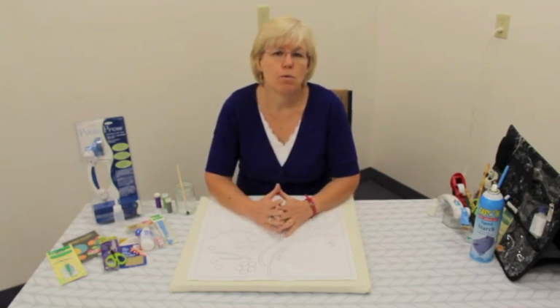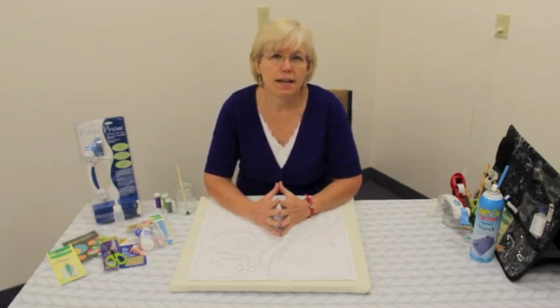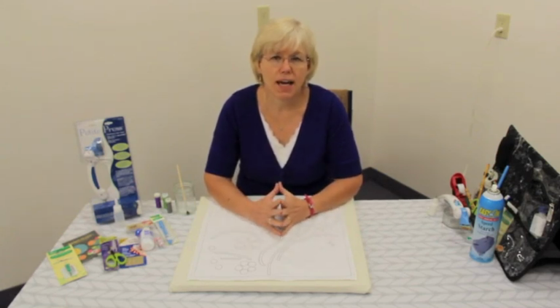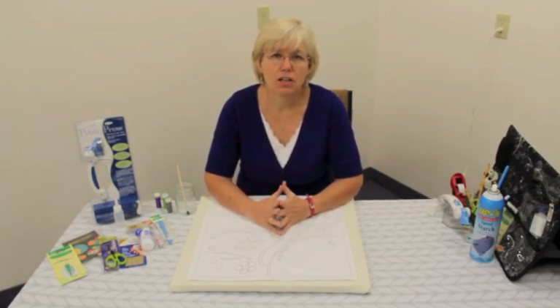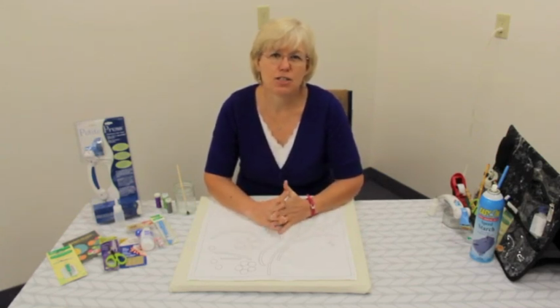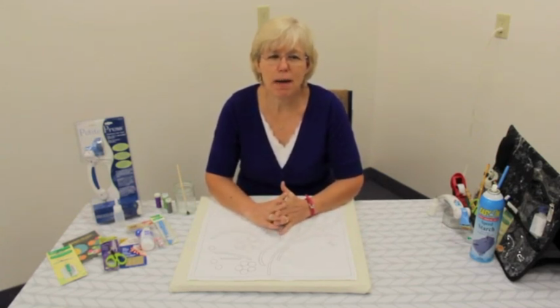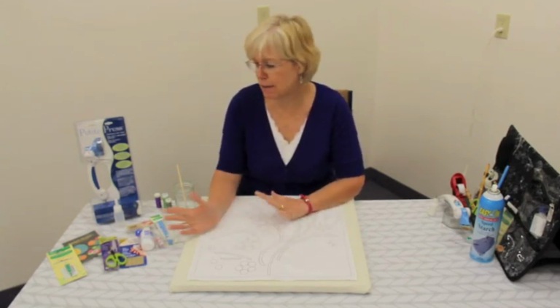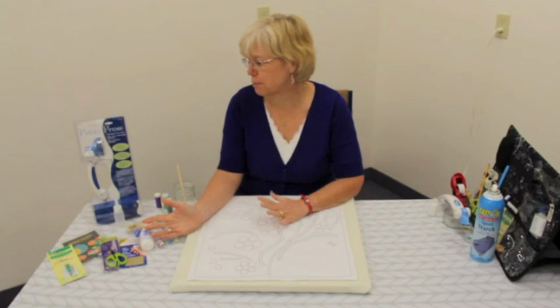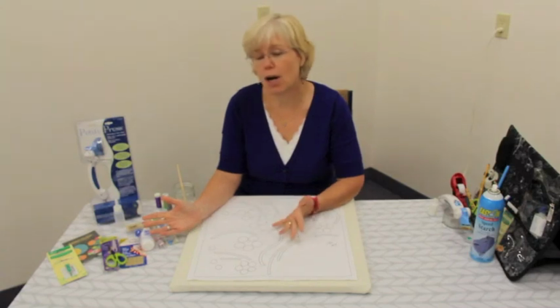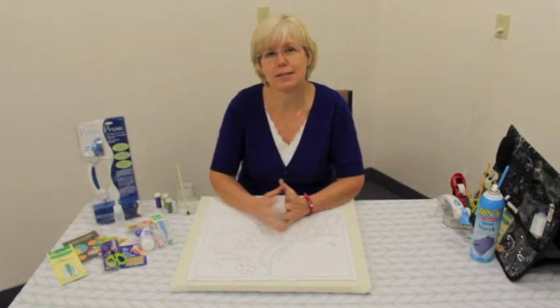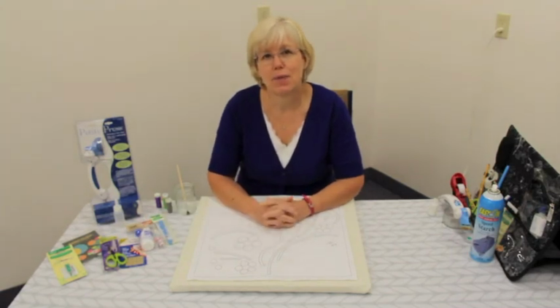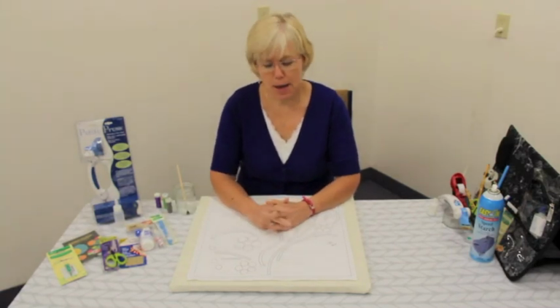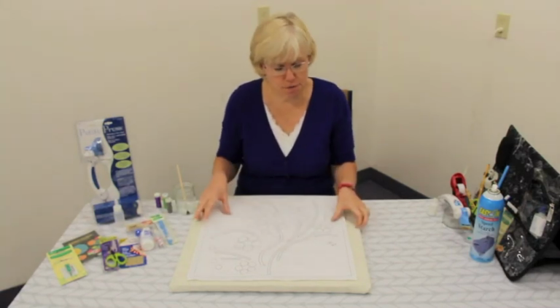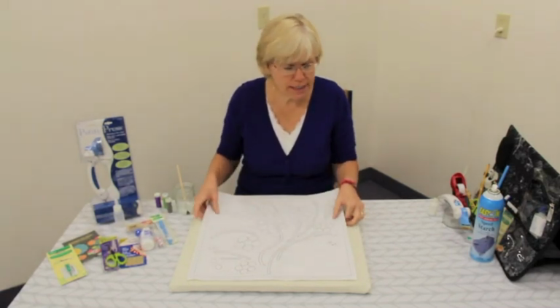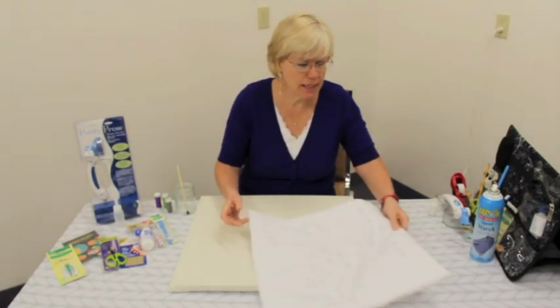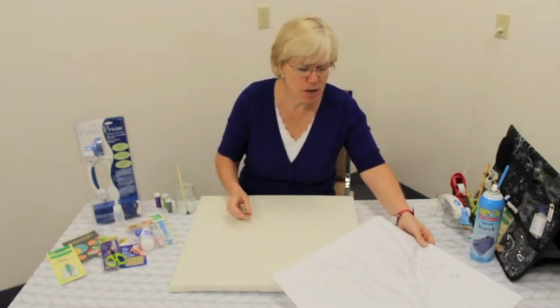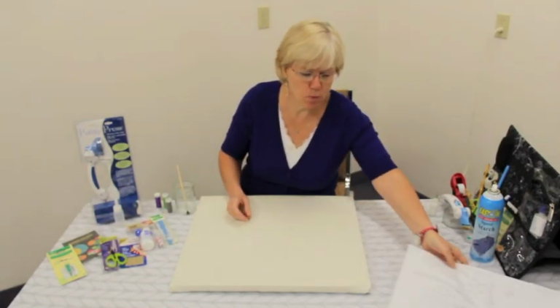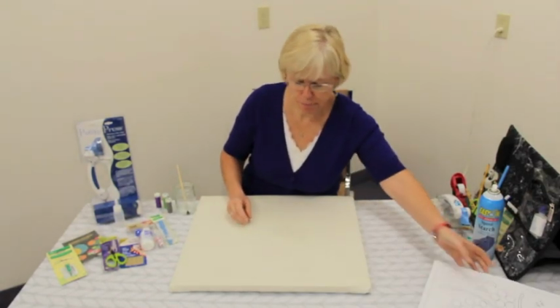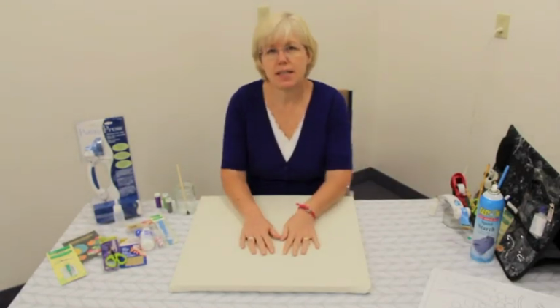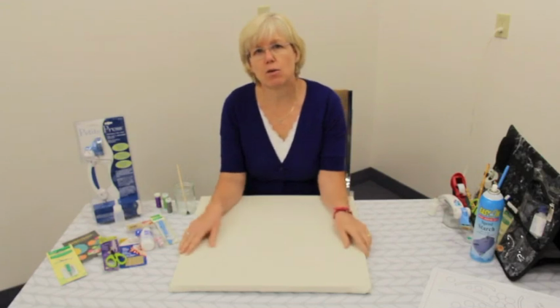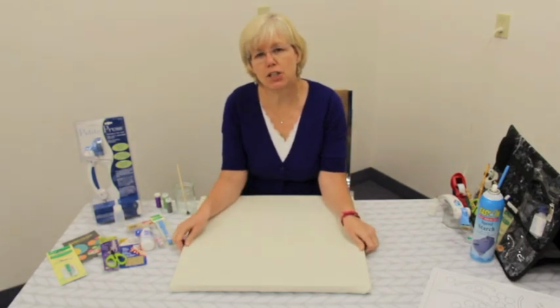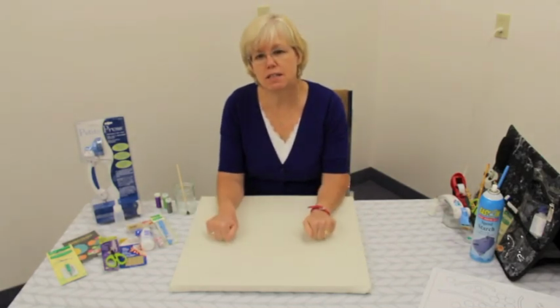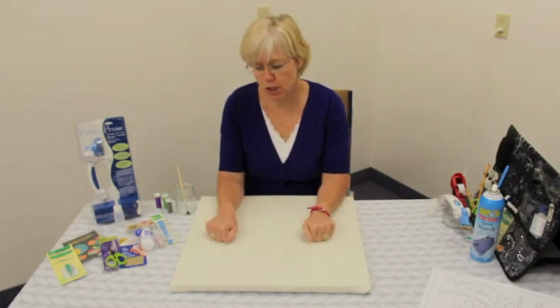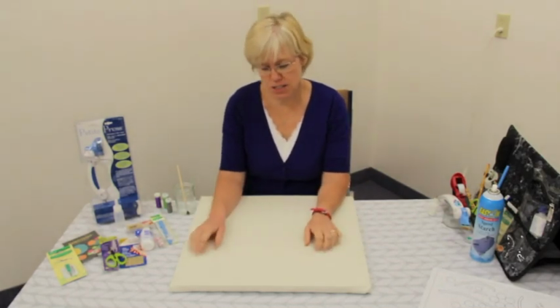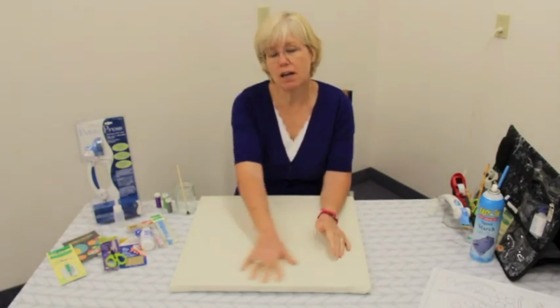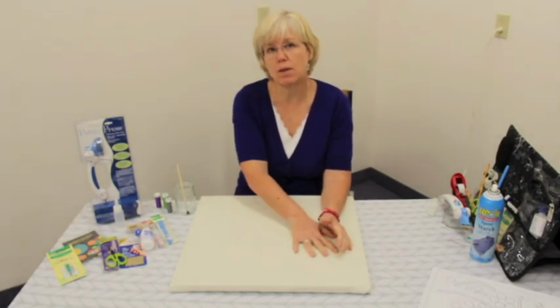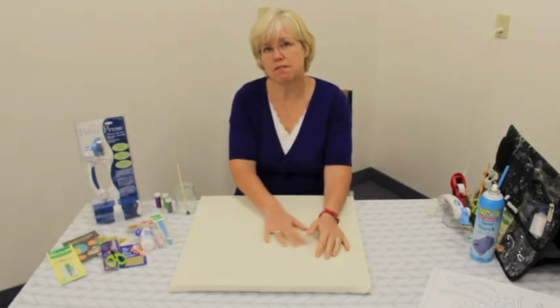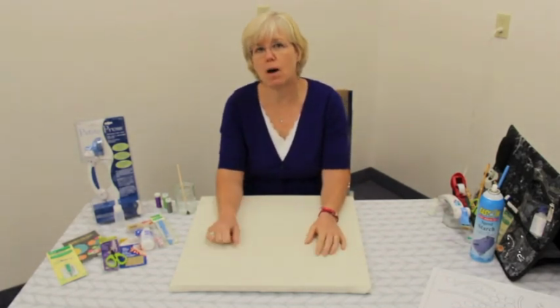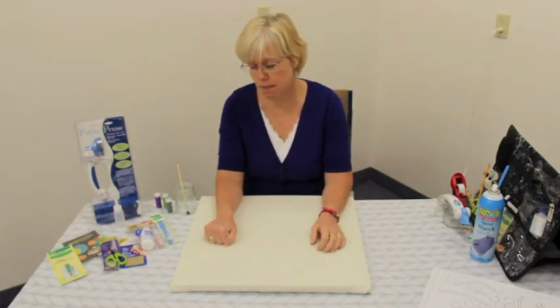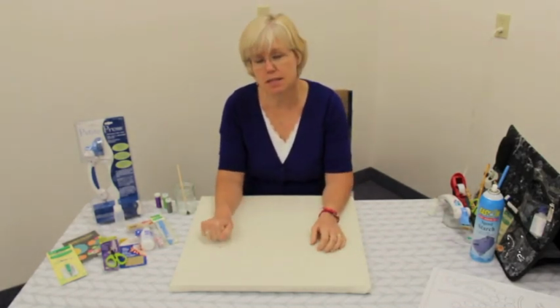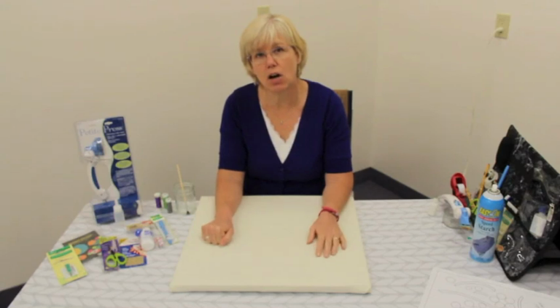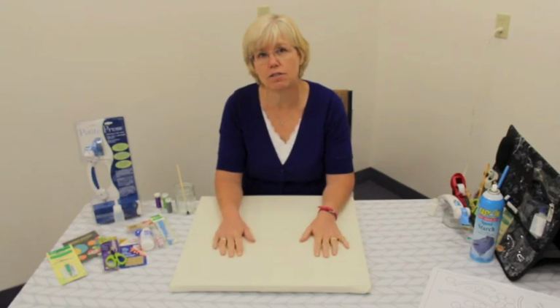With hand appliqué you need a certain amount of products. The first thing you need is a pressing board. This is a one-inch piece of wood that has just been covered with a piece of fabric on it. It has to be a hard surface.